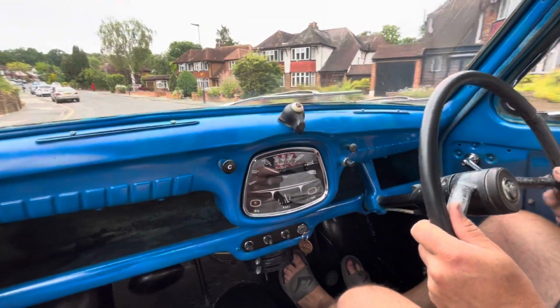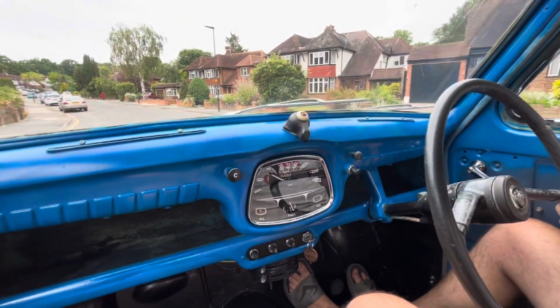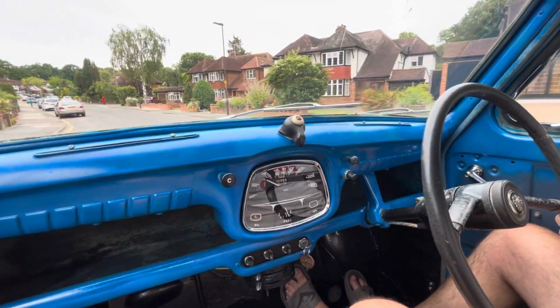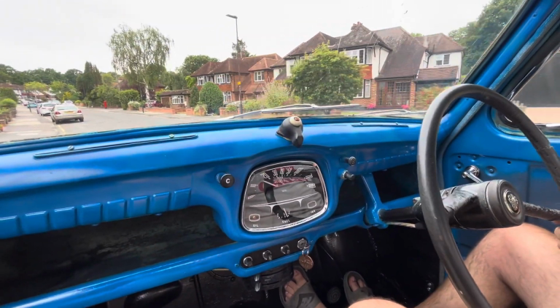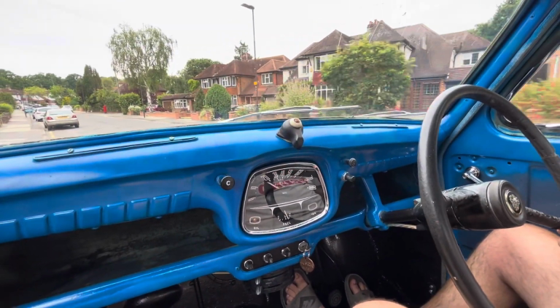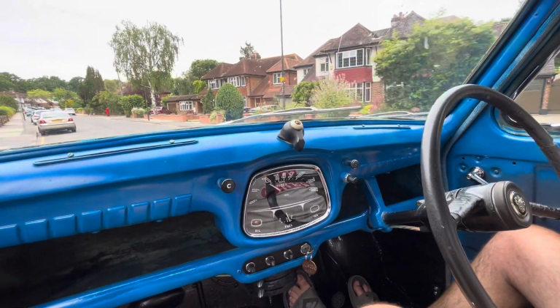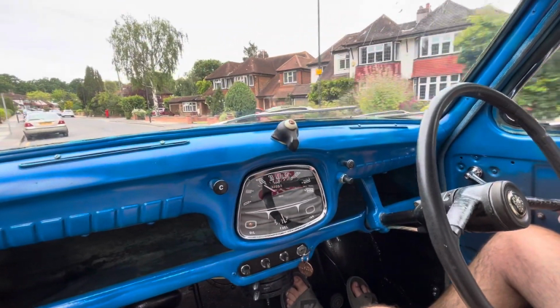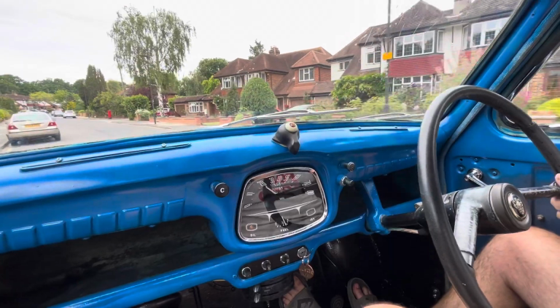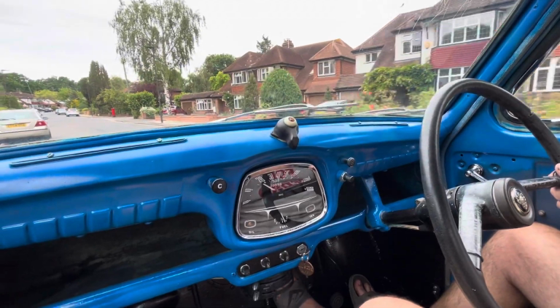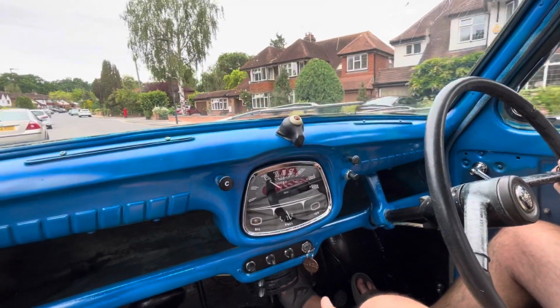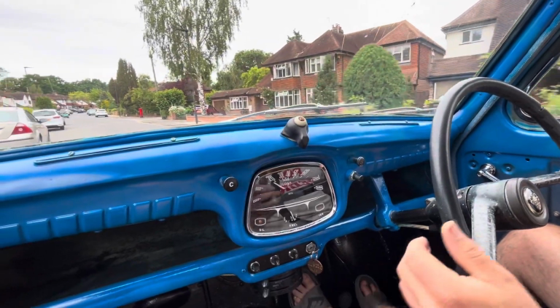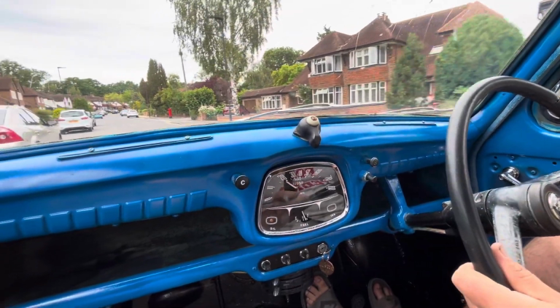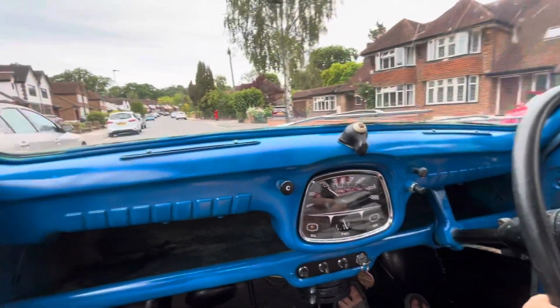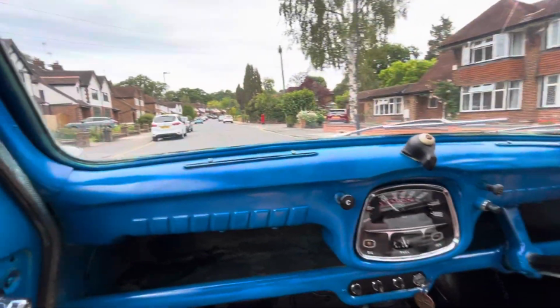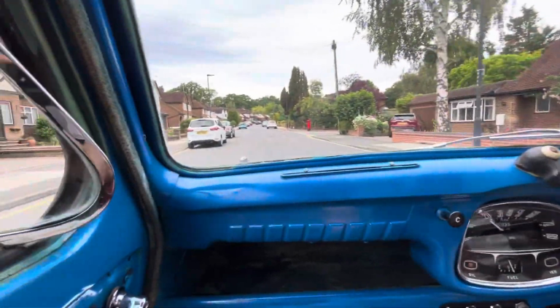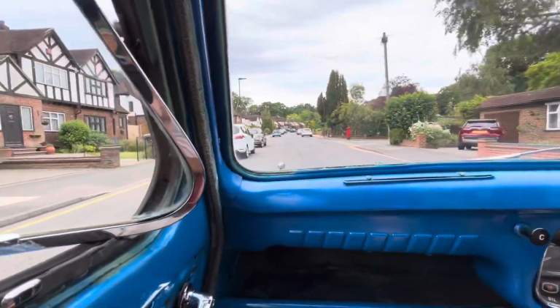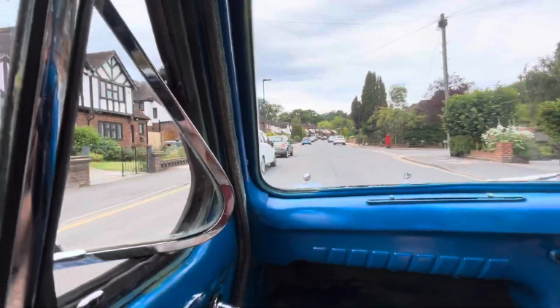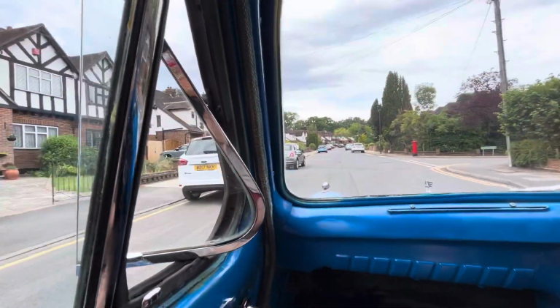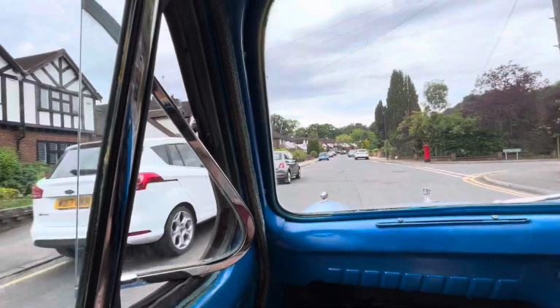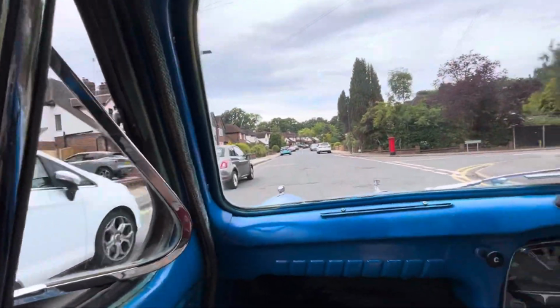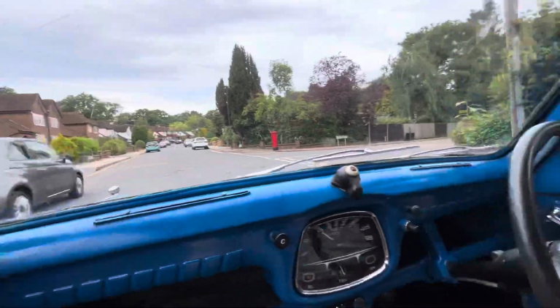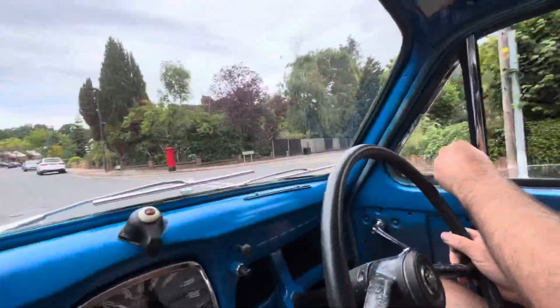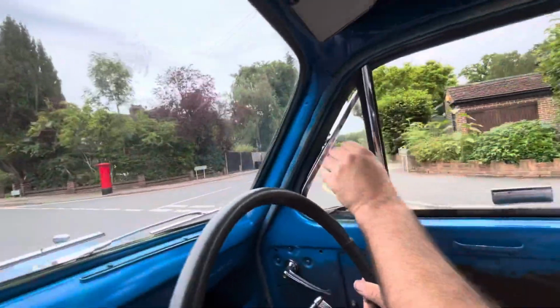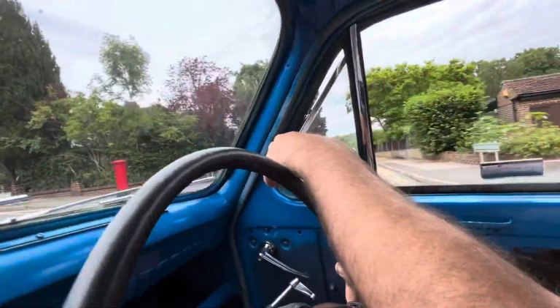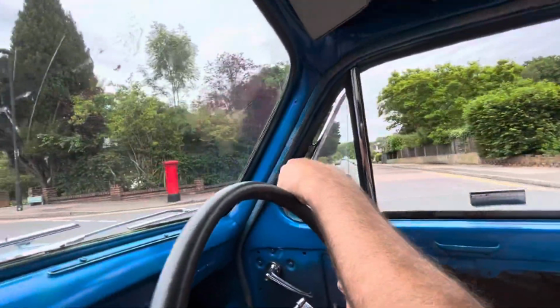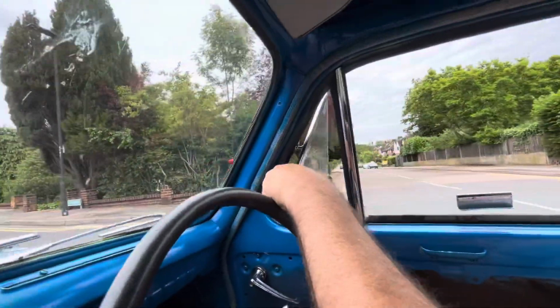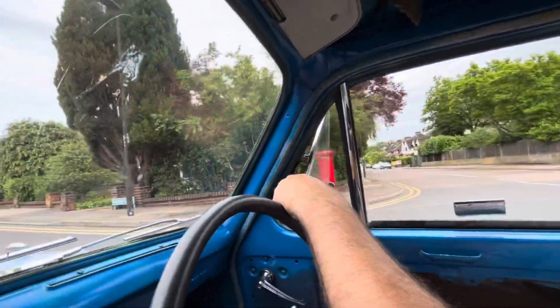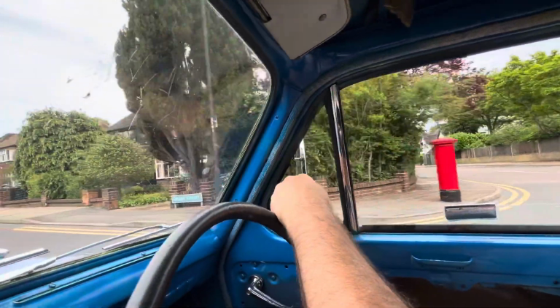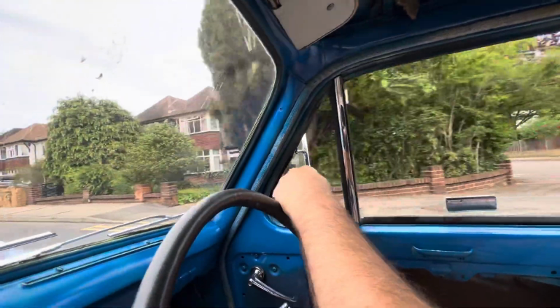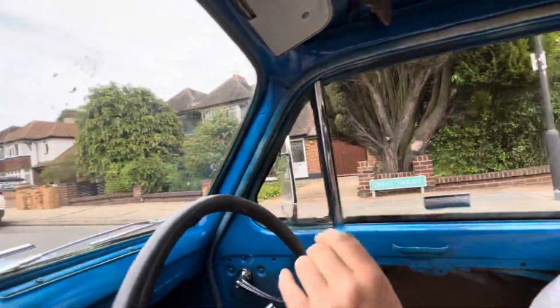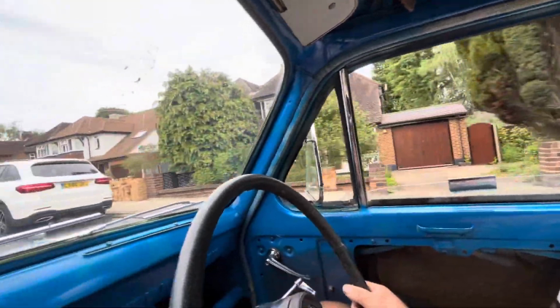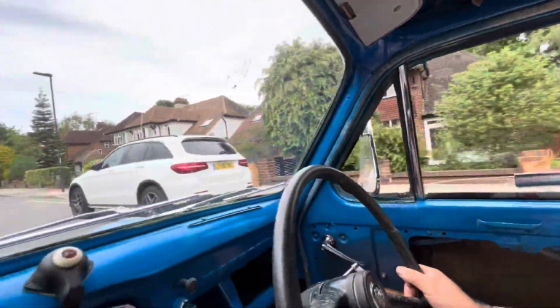It's a bit funny because you've got no mirrors or seatbelts. For a little bit of air you just do this, and as you do that it blows it straight in.